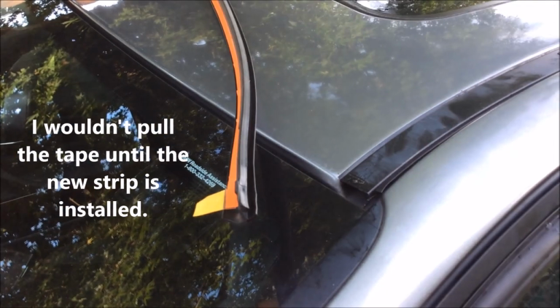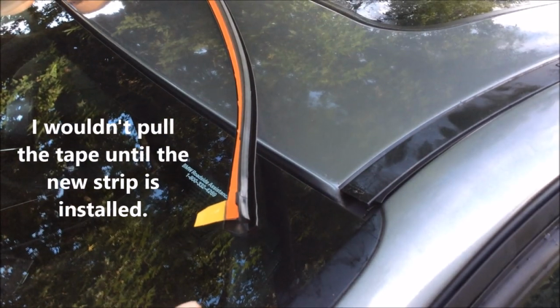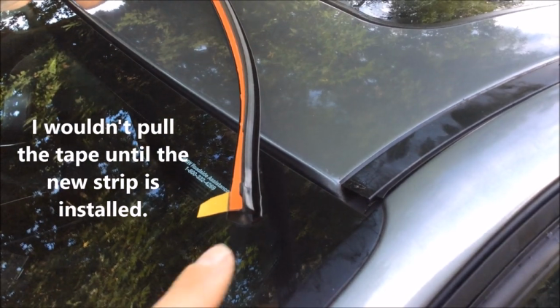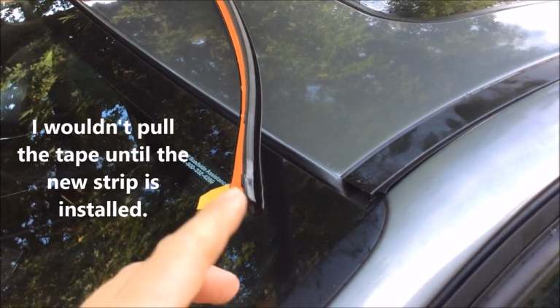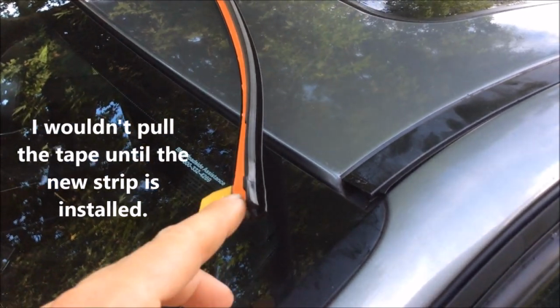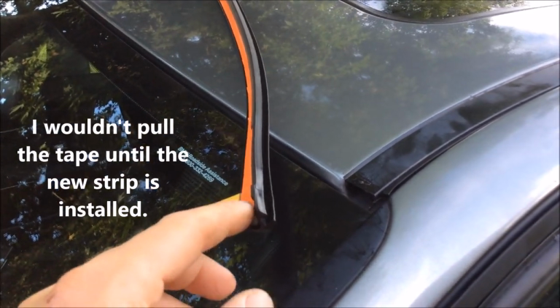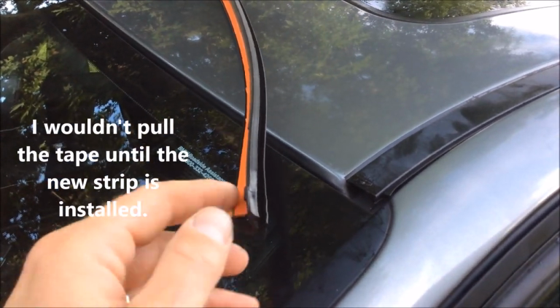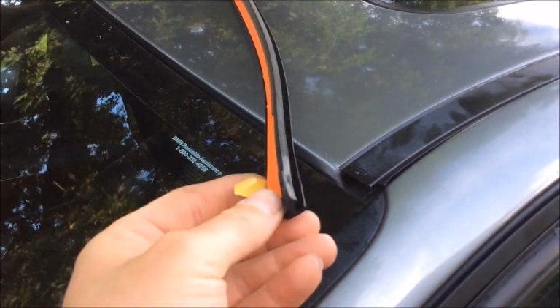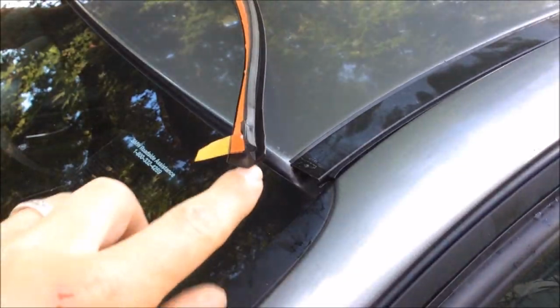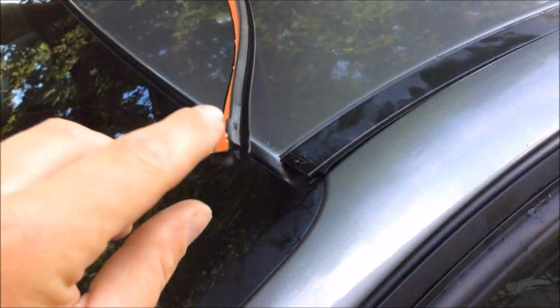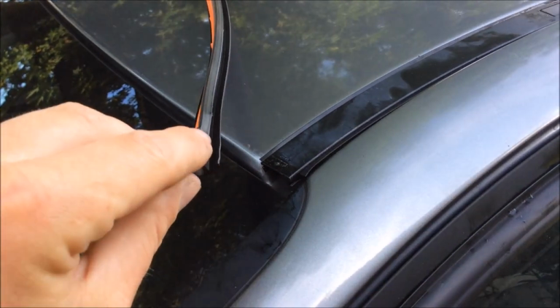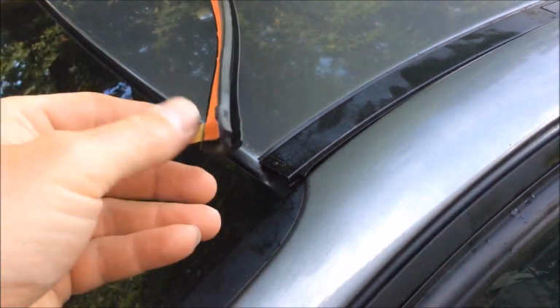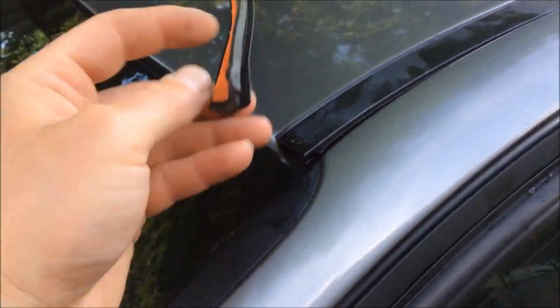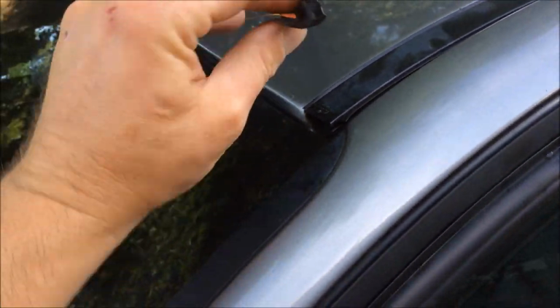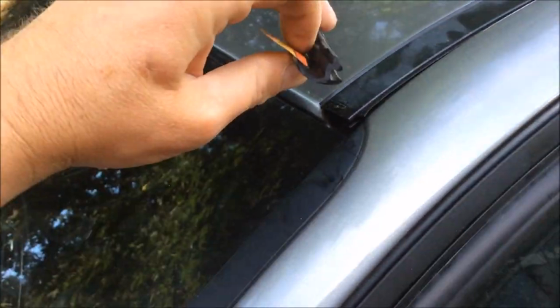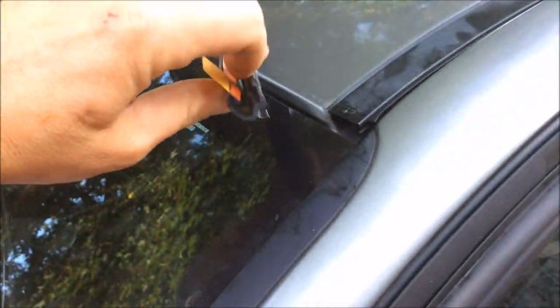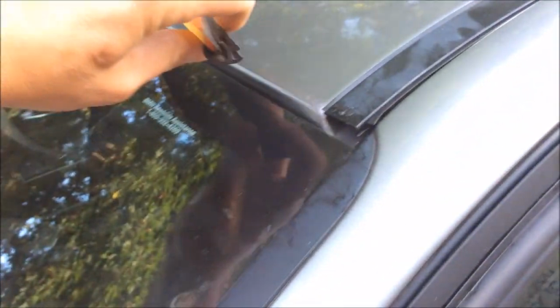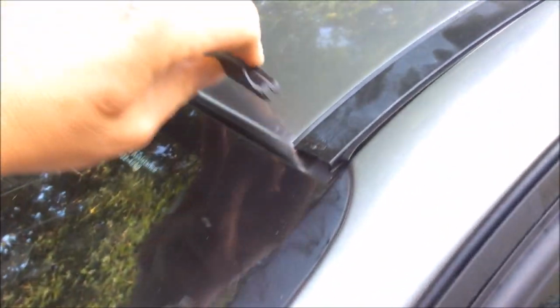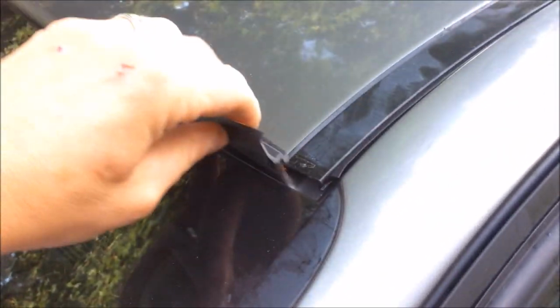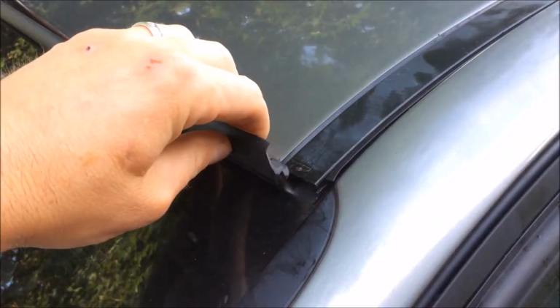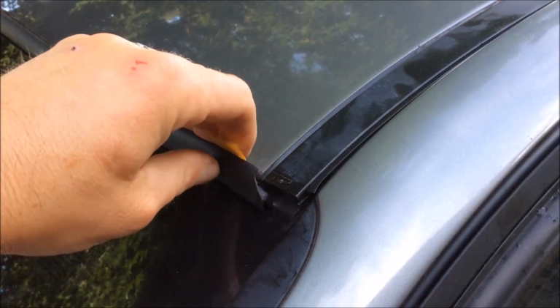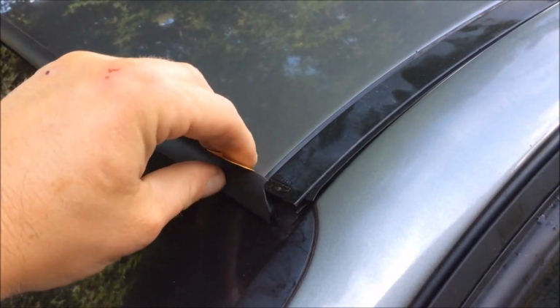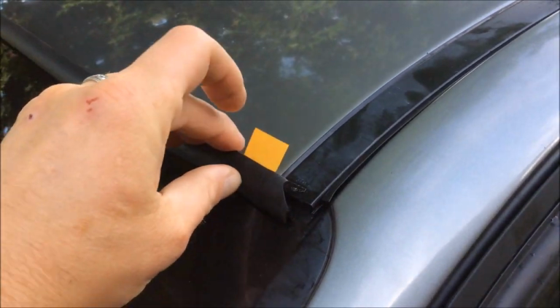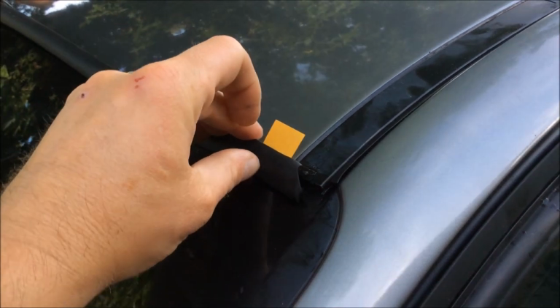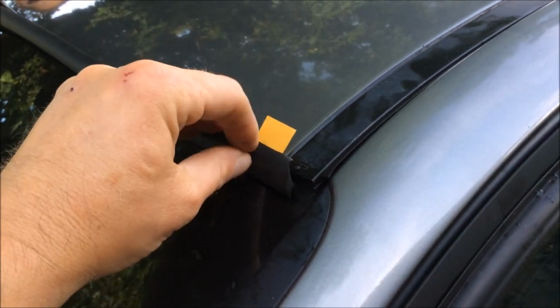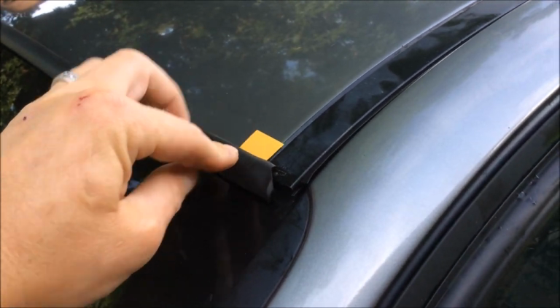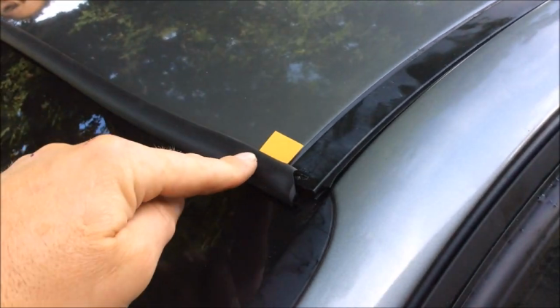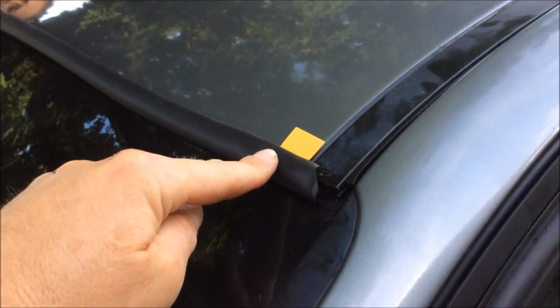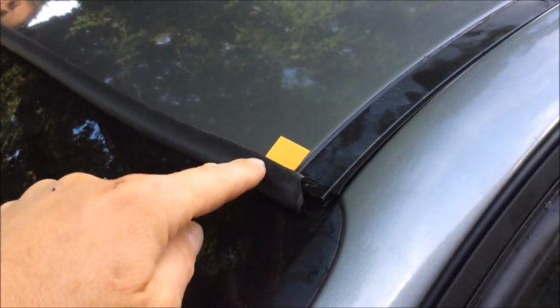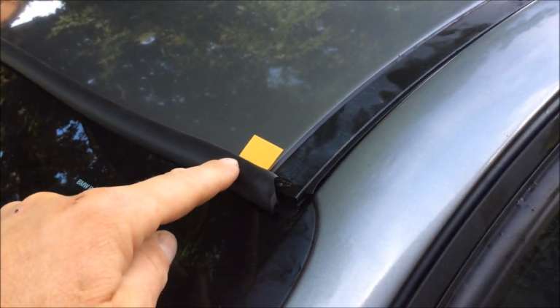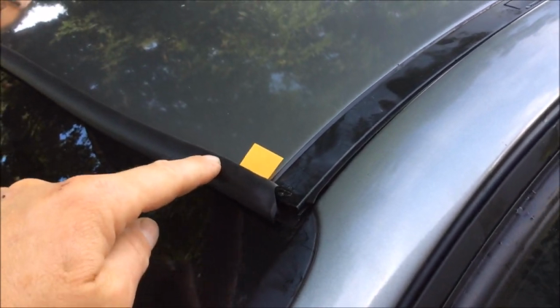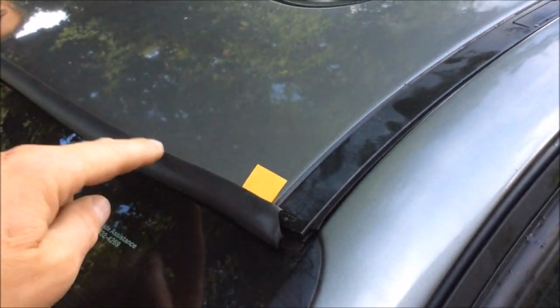To put the new strip in, you're going to need to pull the tape. You'll see this little channel right here — all you're going to do is take that channel, rotate it, and it'll snap right into place.